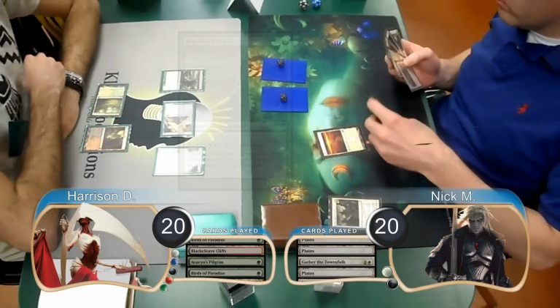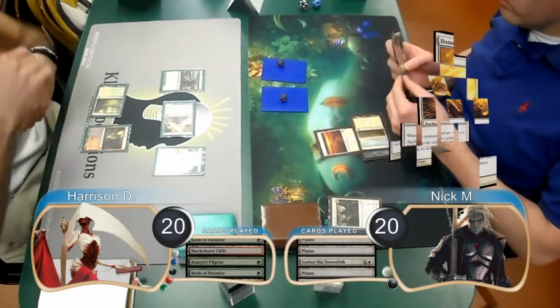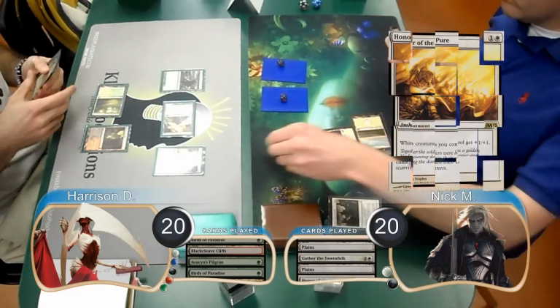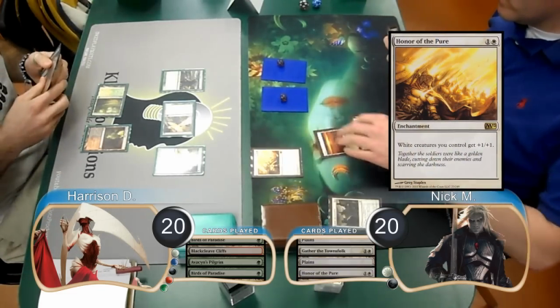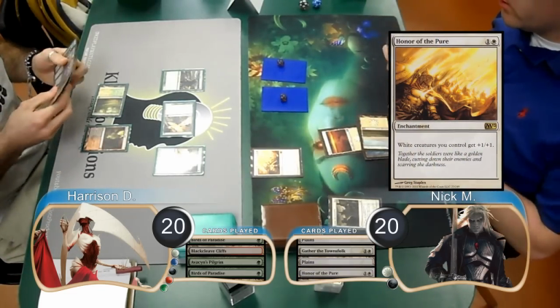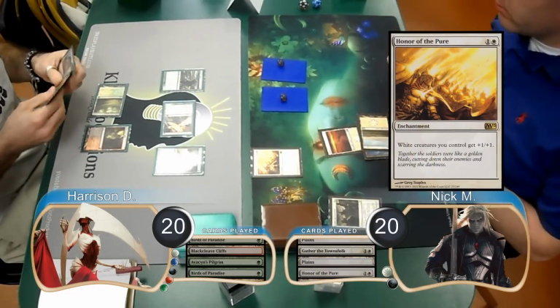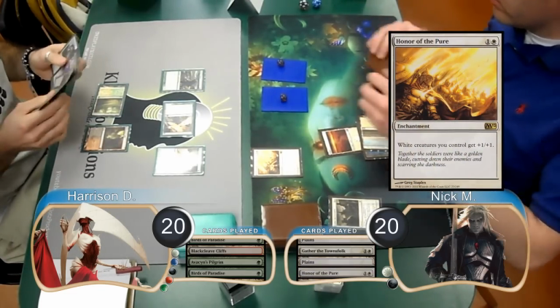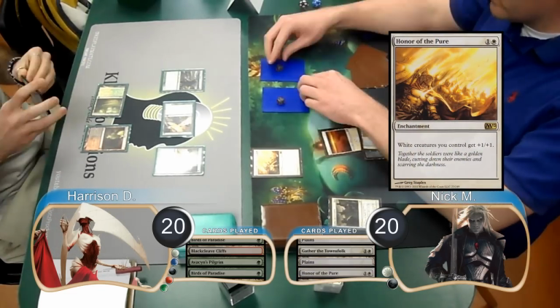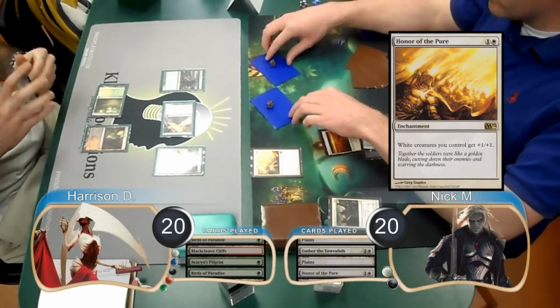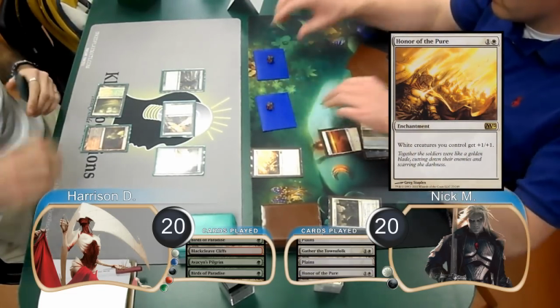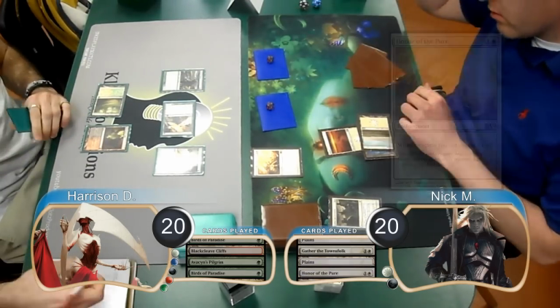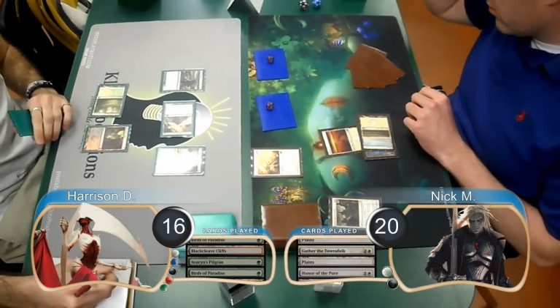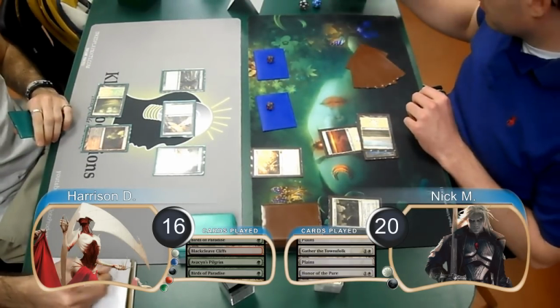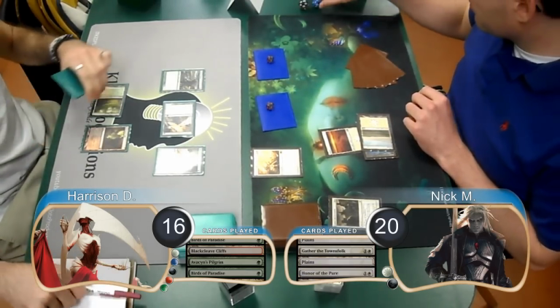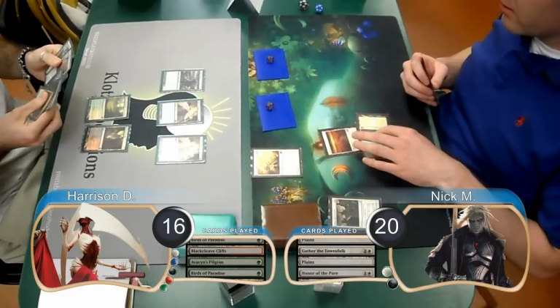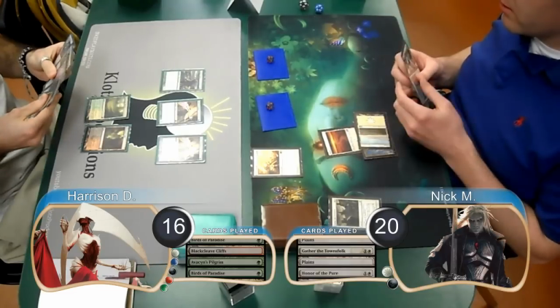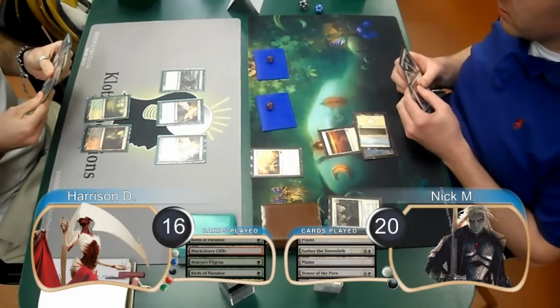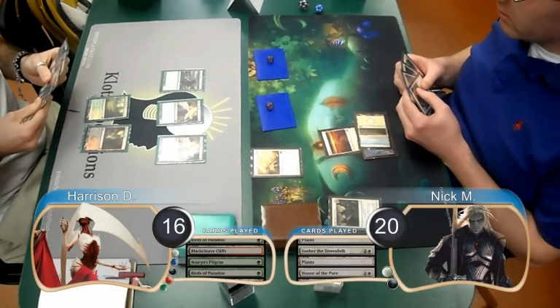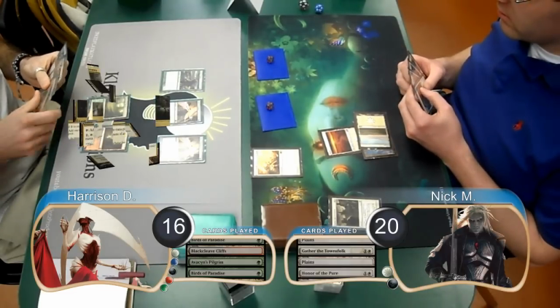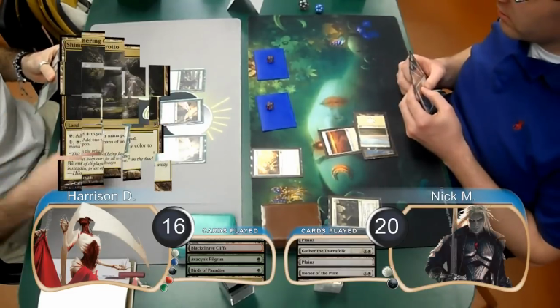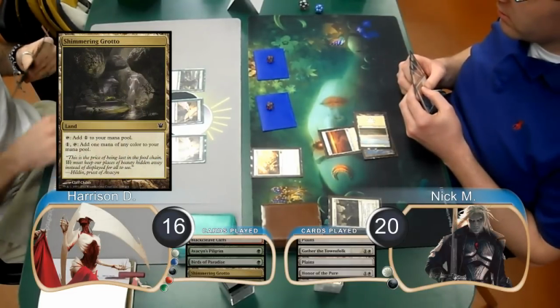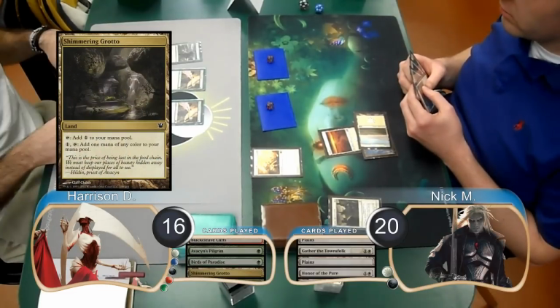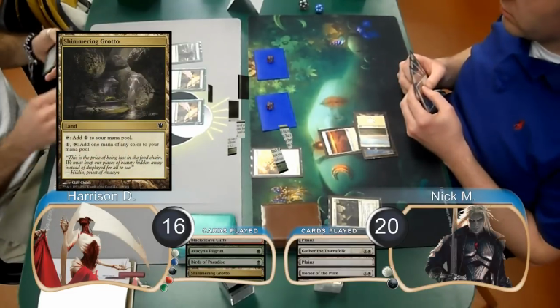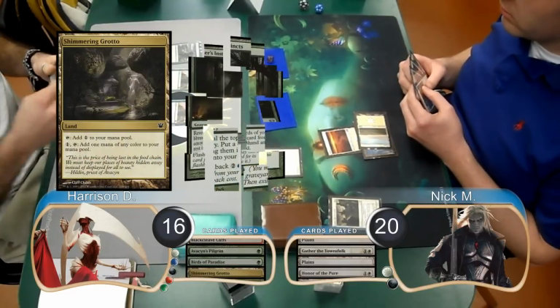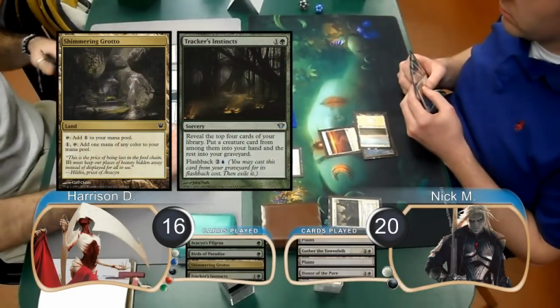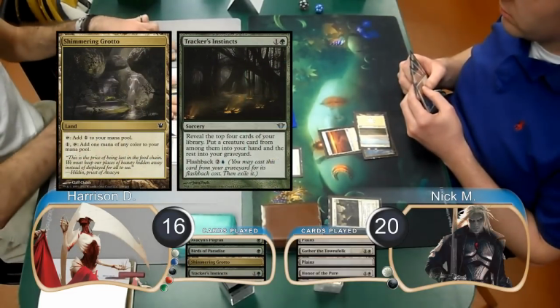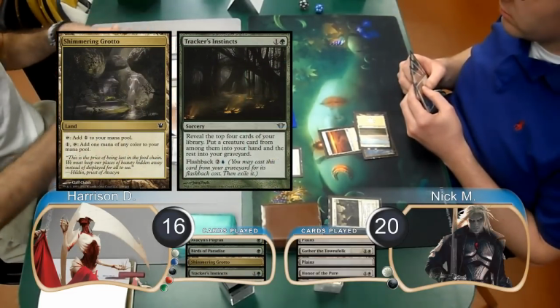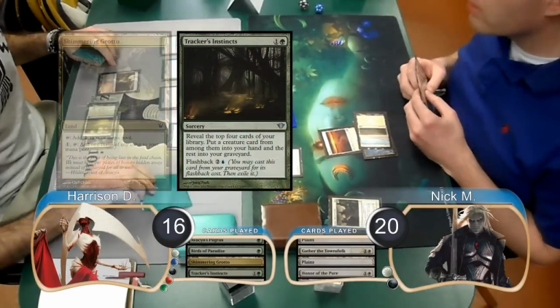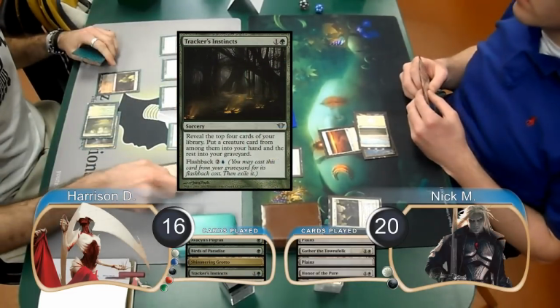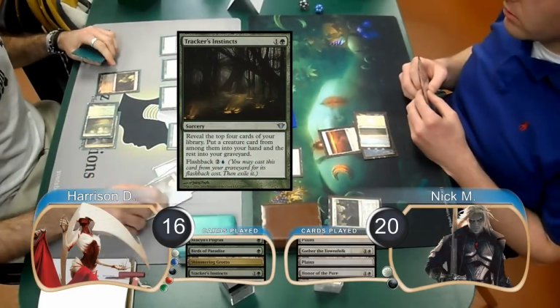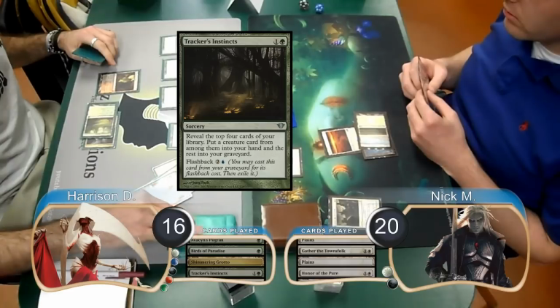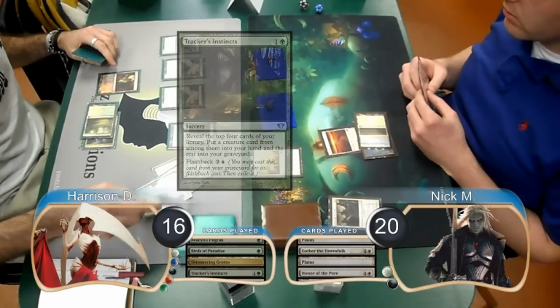Nick played an Honor of the Pure on his turn, pumping his tokens, and then attacked for four, which Harrison took, going down to 16. Harrison started his next turn by laying down a Shimmering Grotto. He then cast a Tracker's Instincts and ended up discarding a Faithless Looting, two lands, and an Oblivion Ring.